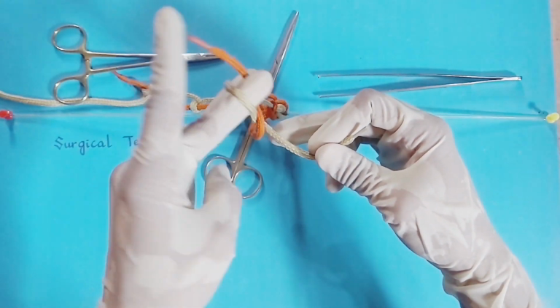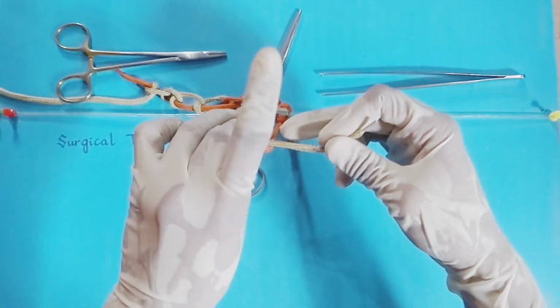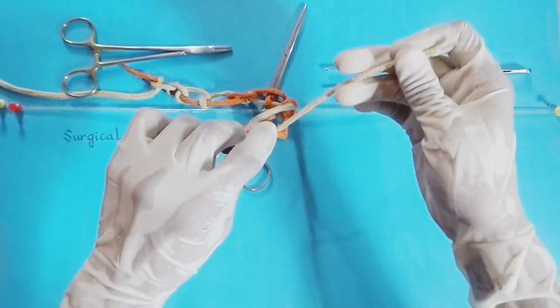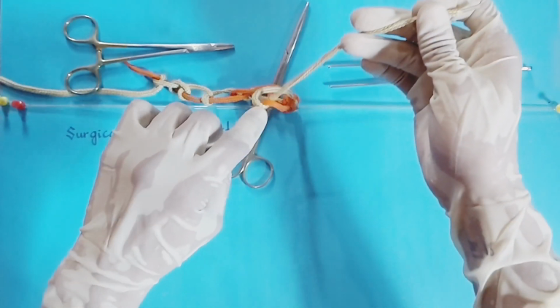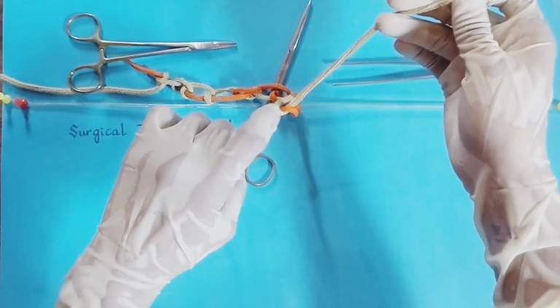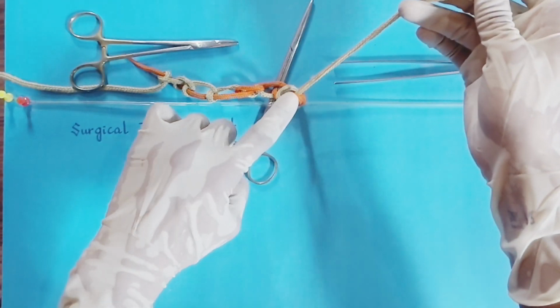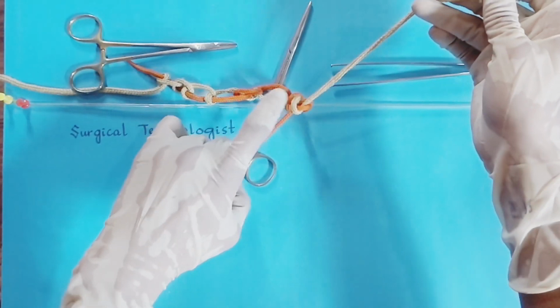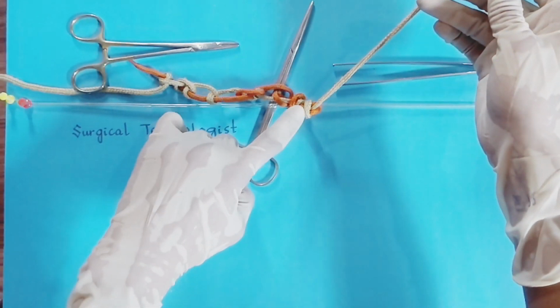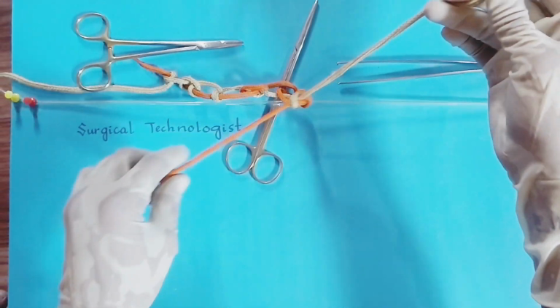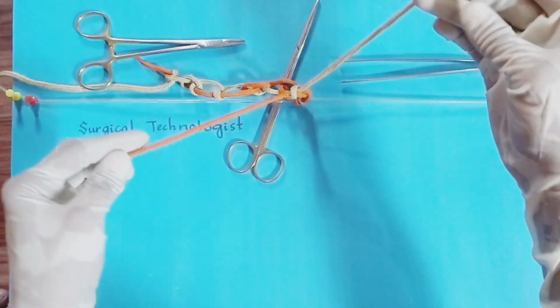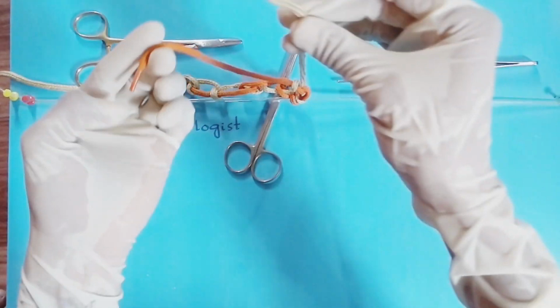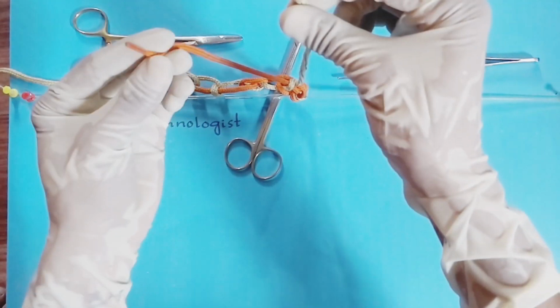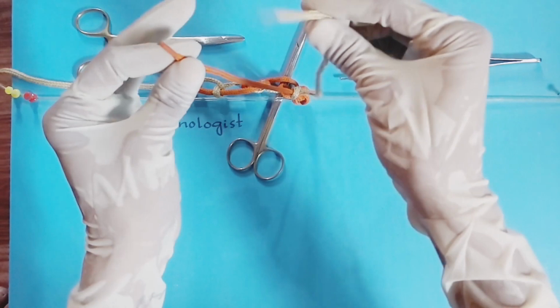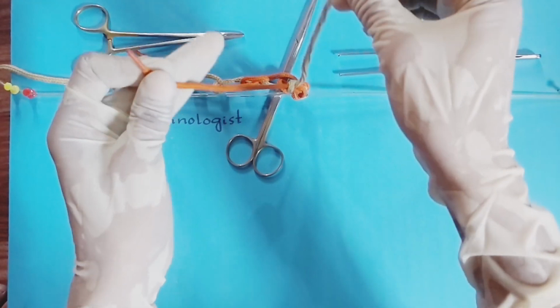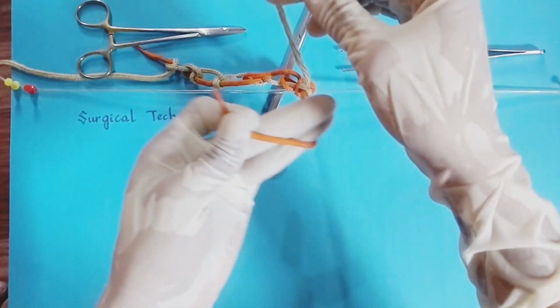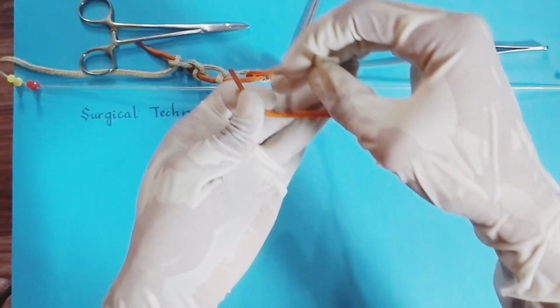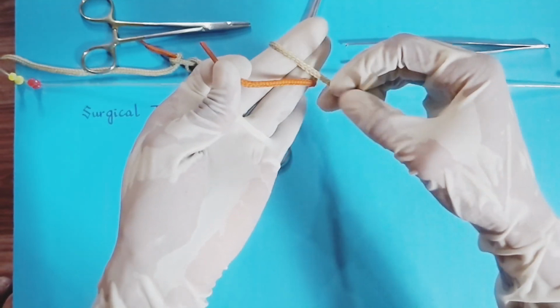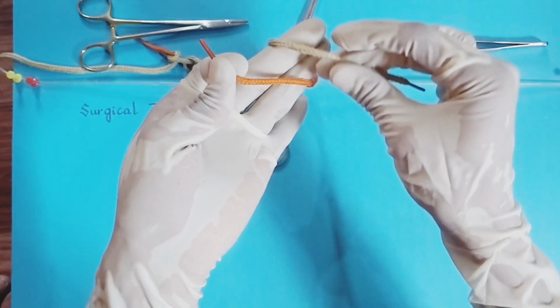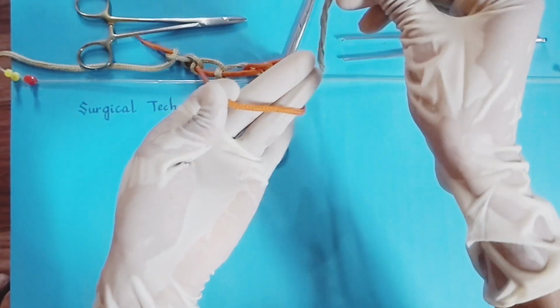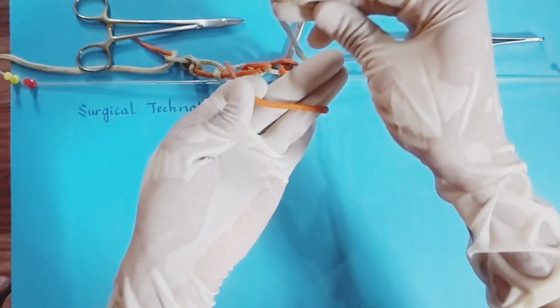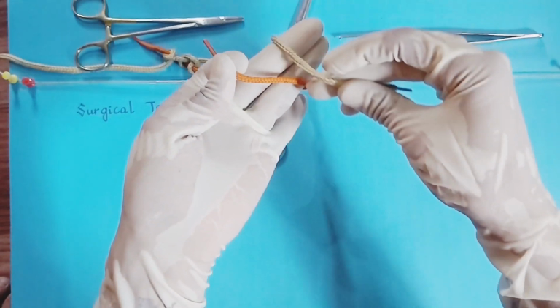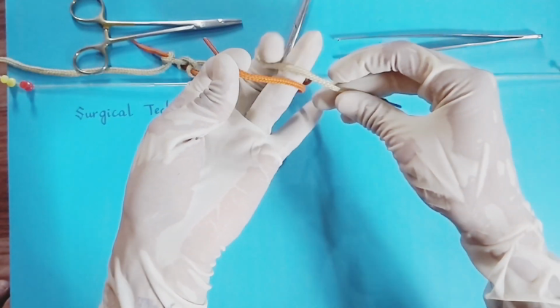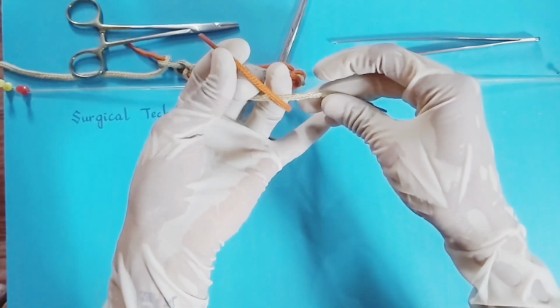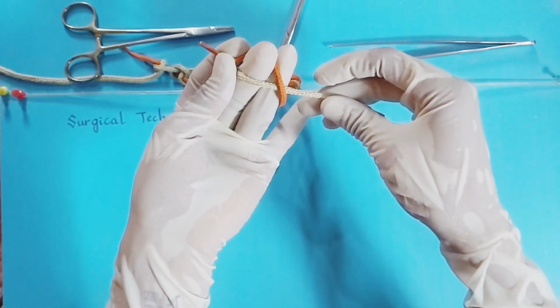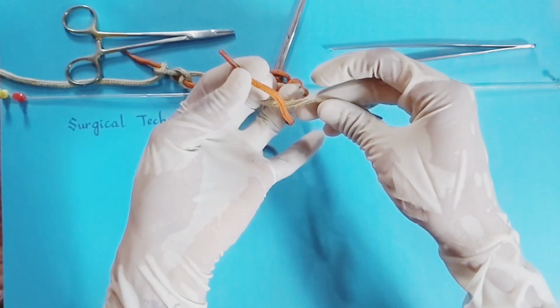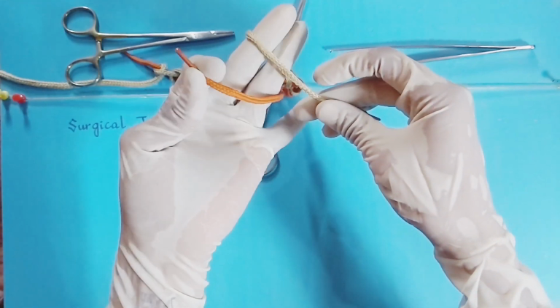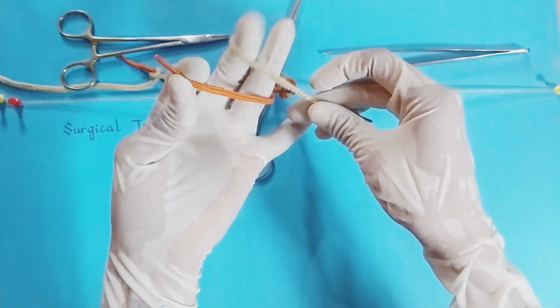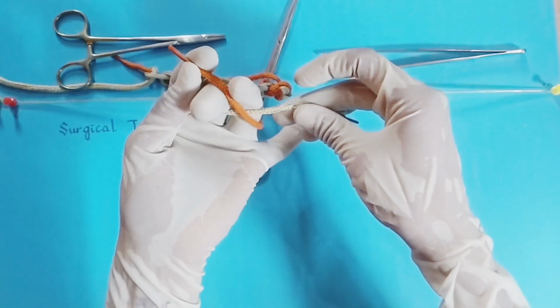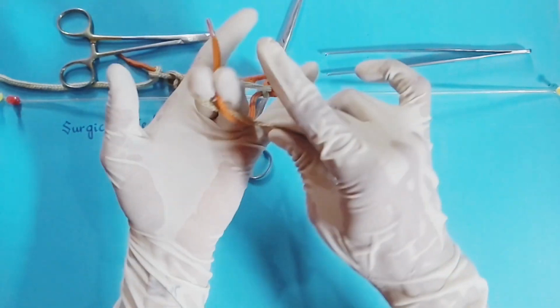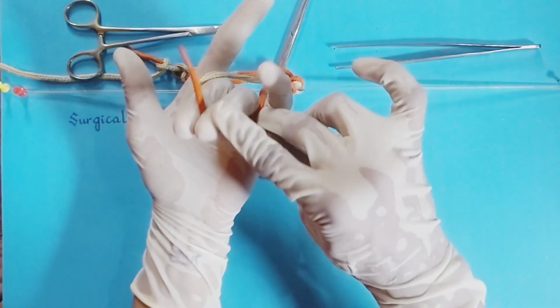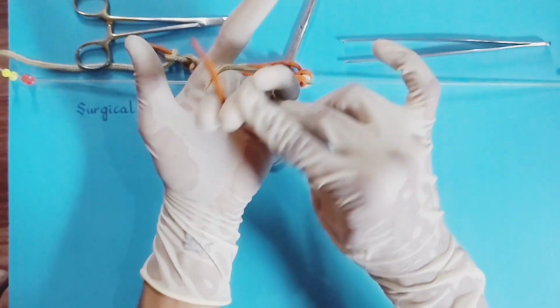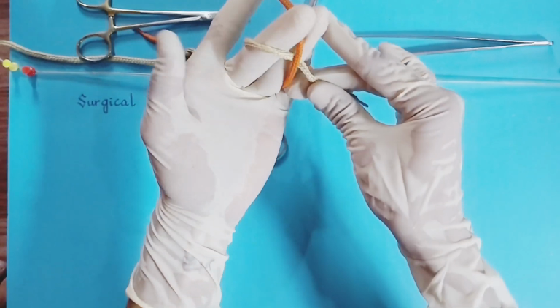Then push the knot from index finger of dominant hand. Now the surgeon's hand knot is applied. We will upload the latest hand knot technique soon. Do subscribe to our YouTube channel Surgical Technologist for the latest surgical techniques.